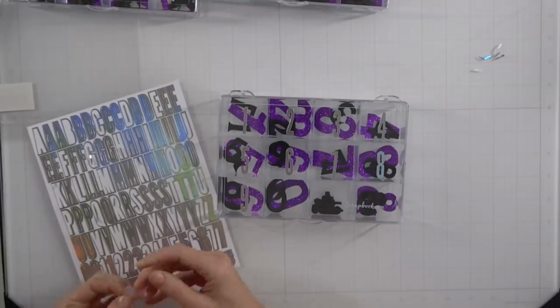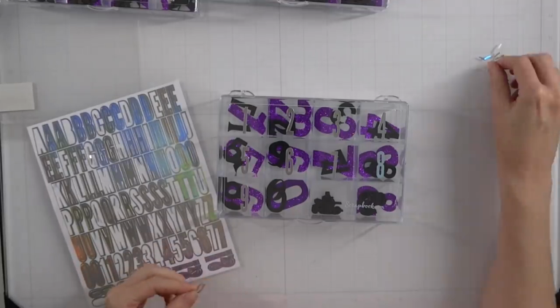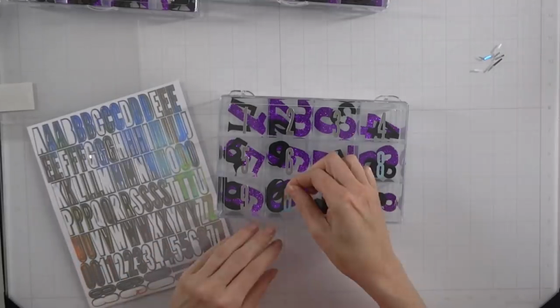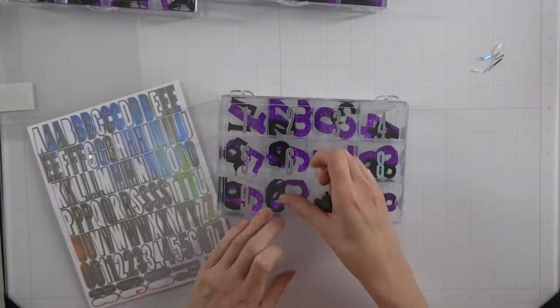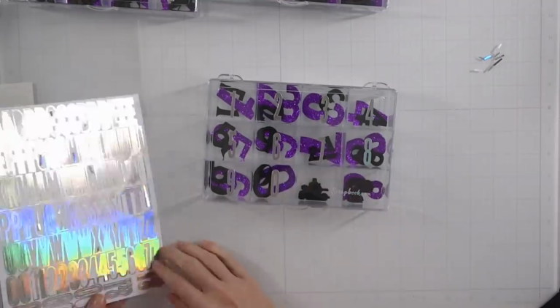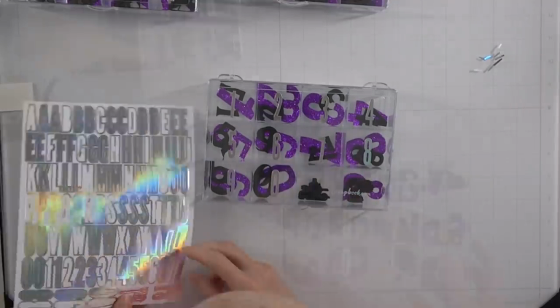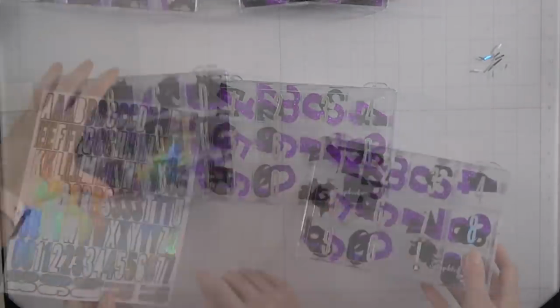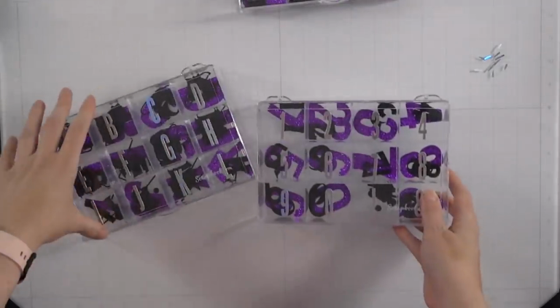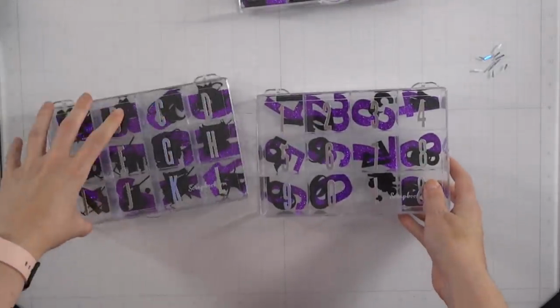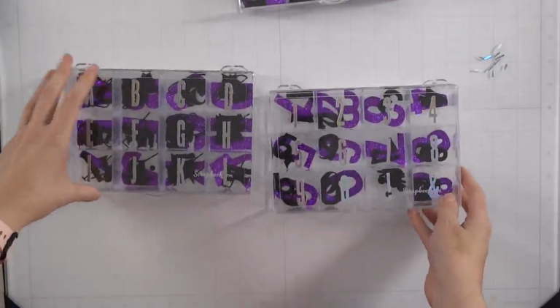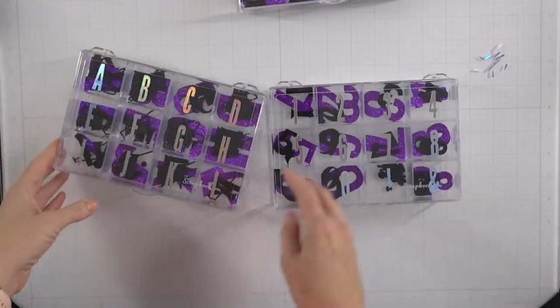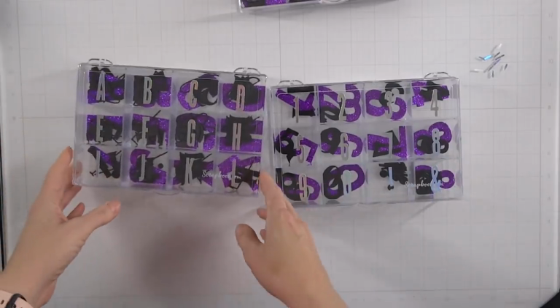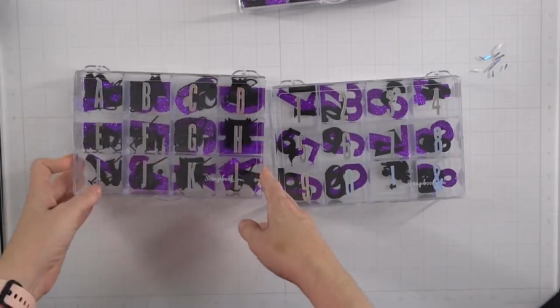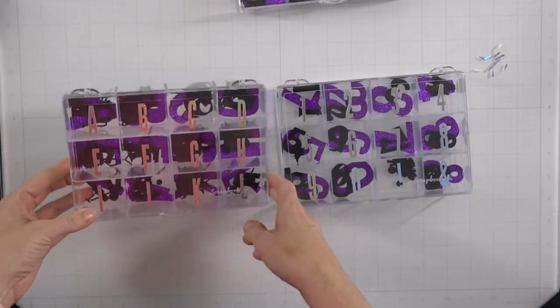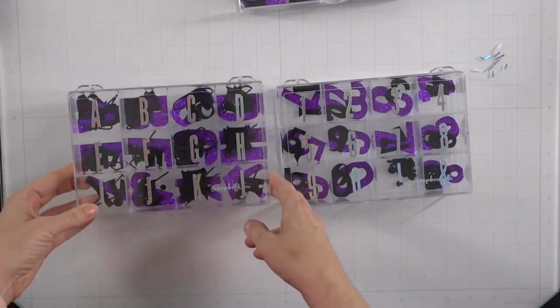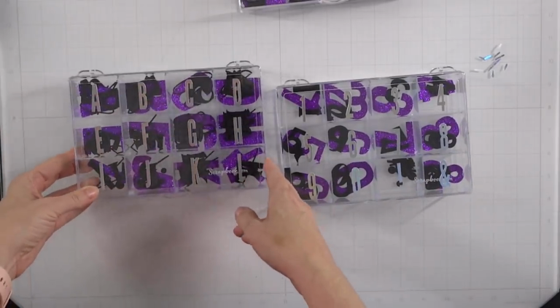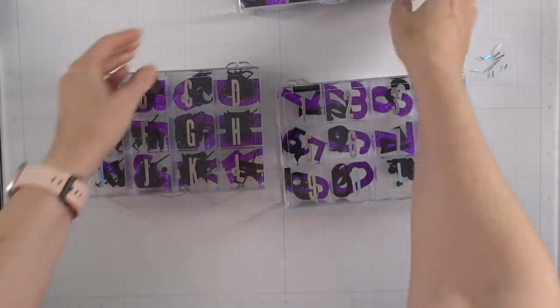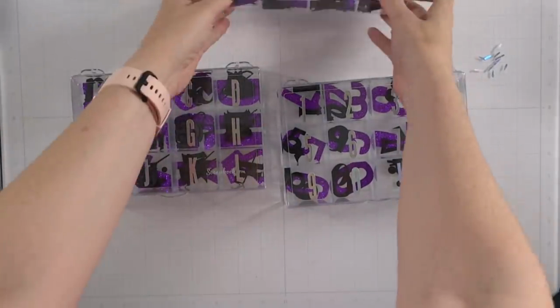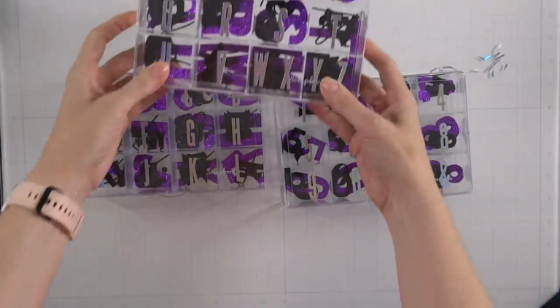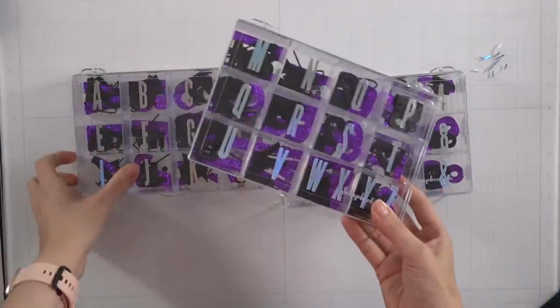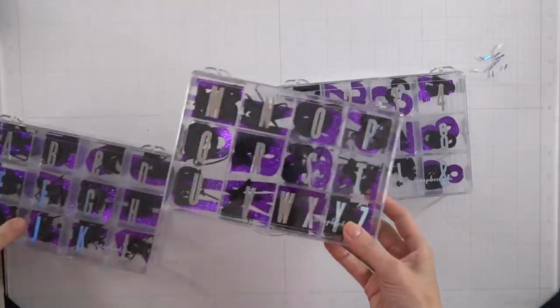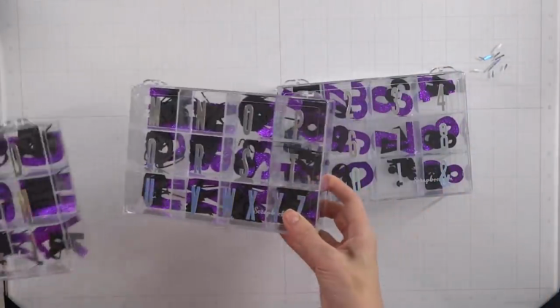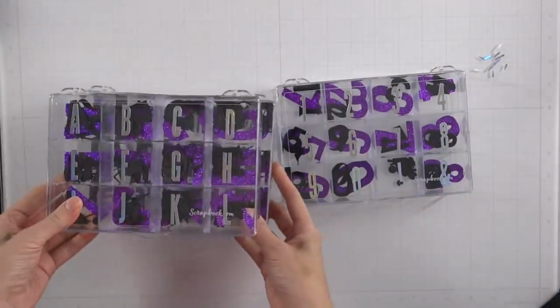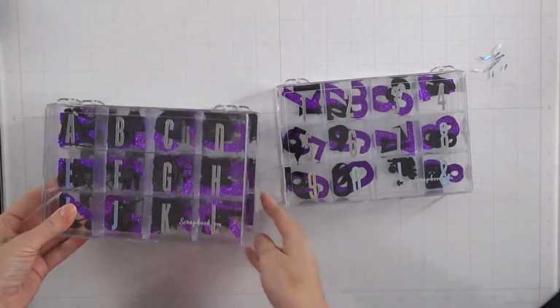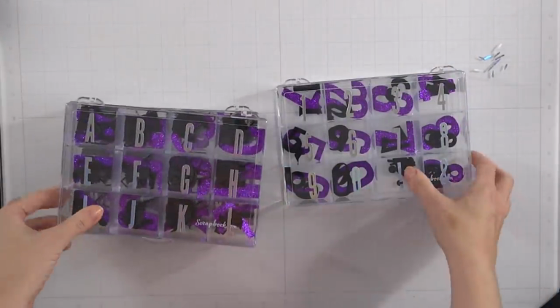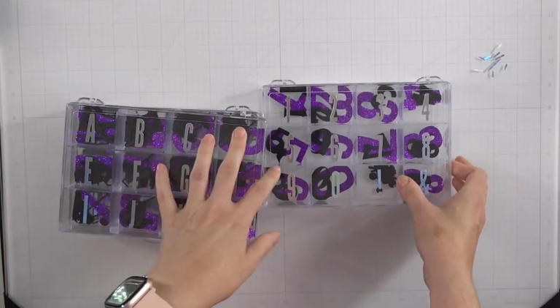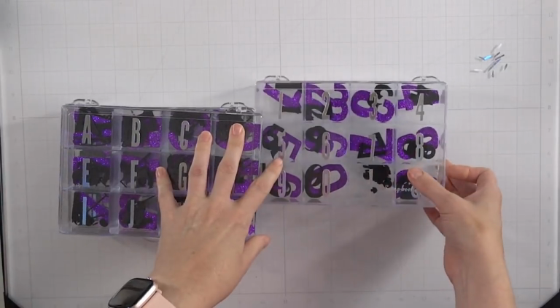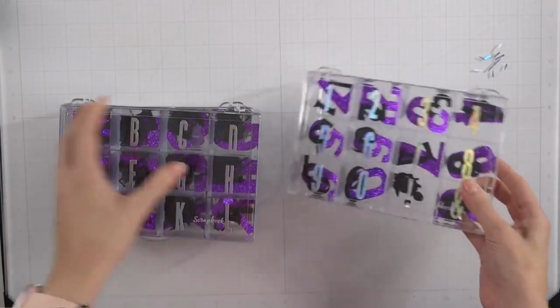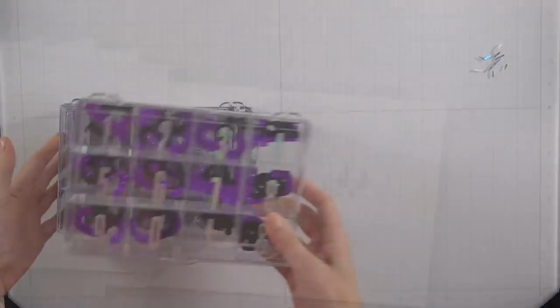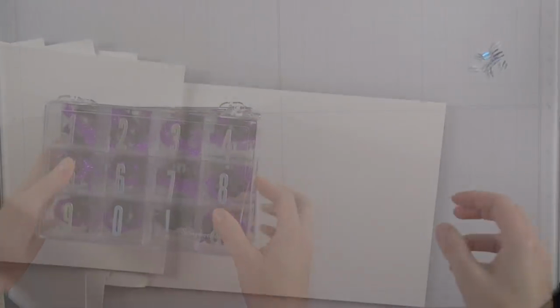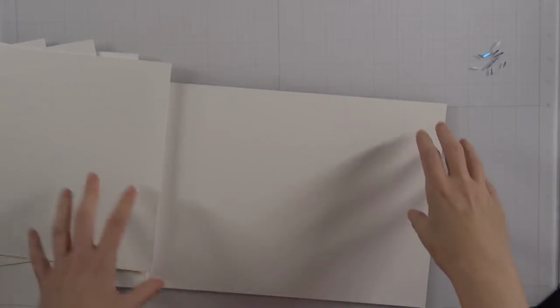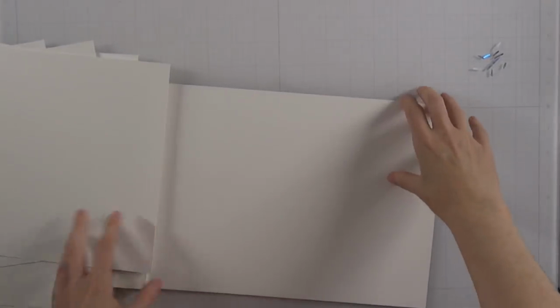I also have a third container for numbers. So two of them hold my letters, one is for numbers, and we're good to go. I've only gotten through some purple glitter paper and some black so far, but we're going to work on that.